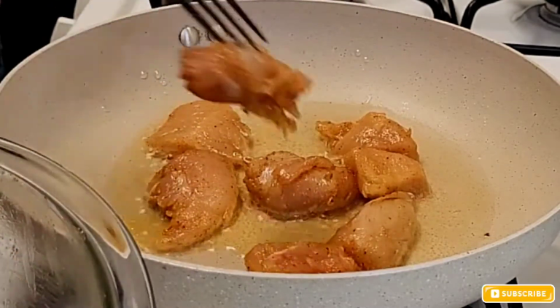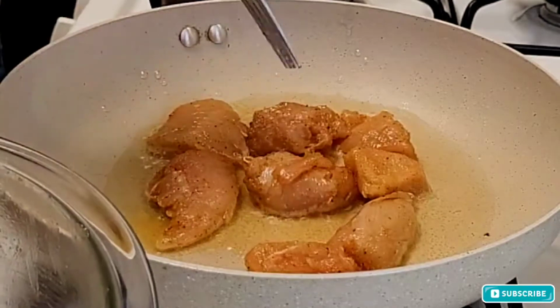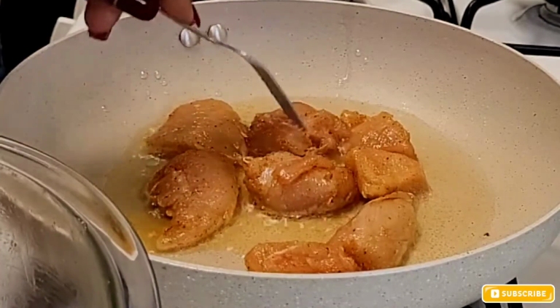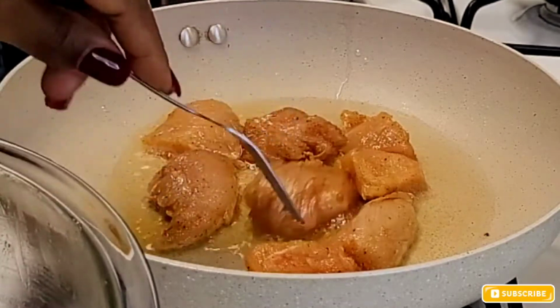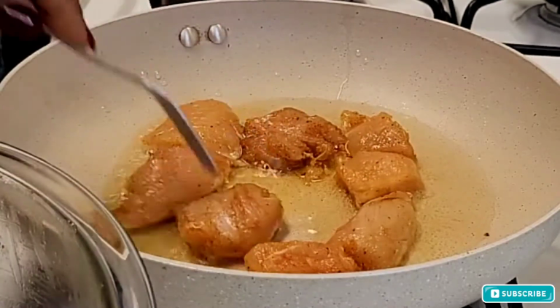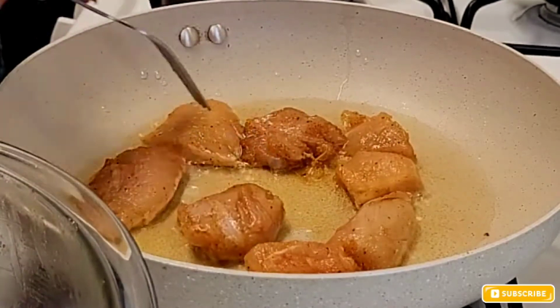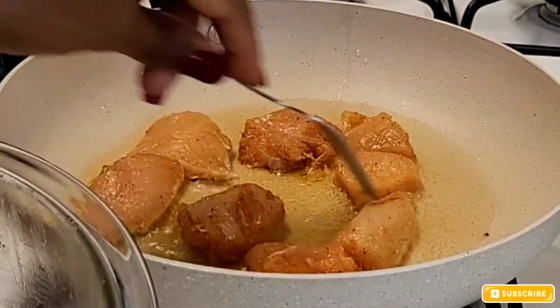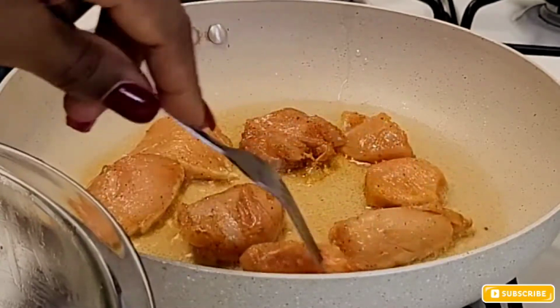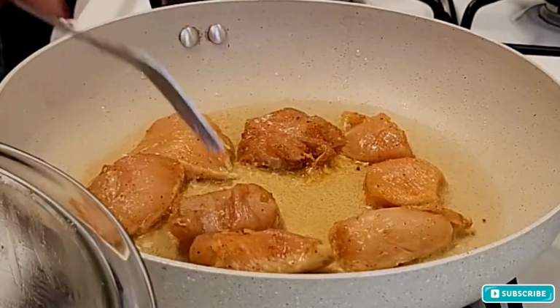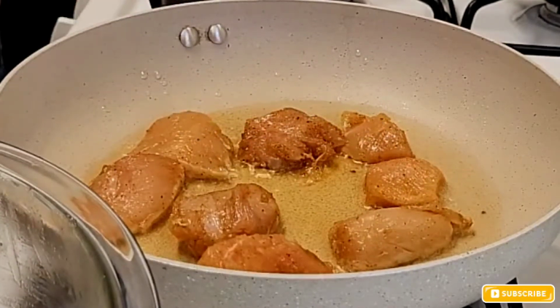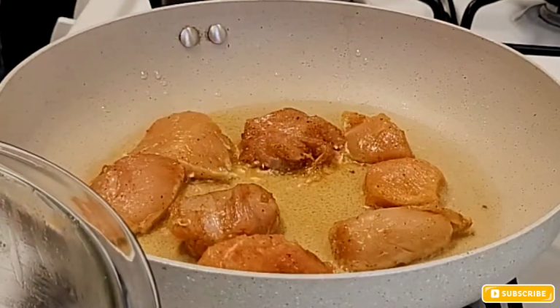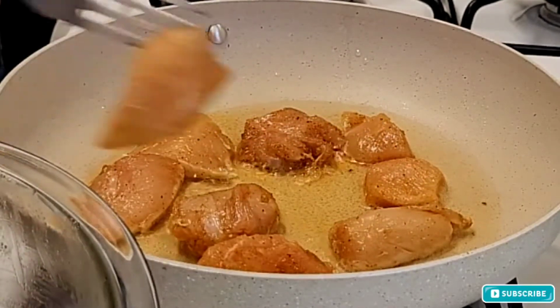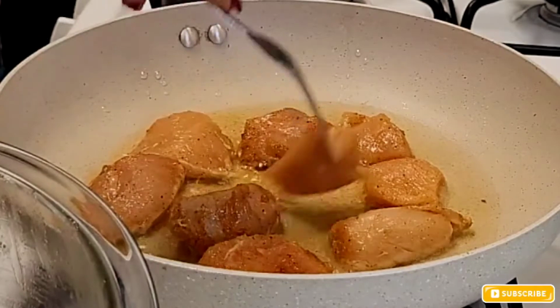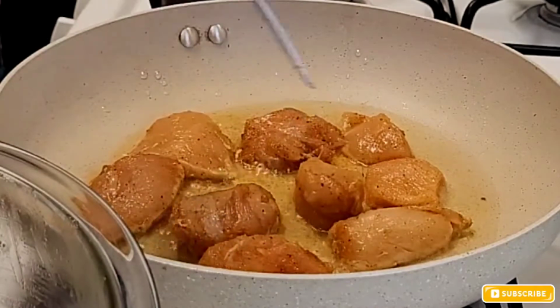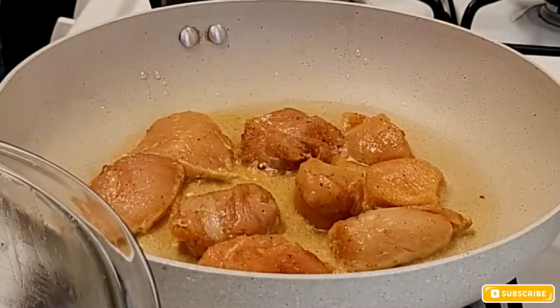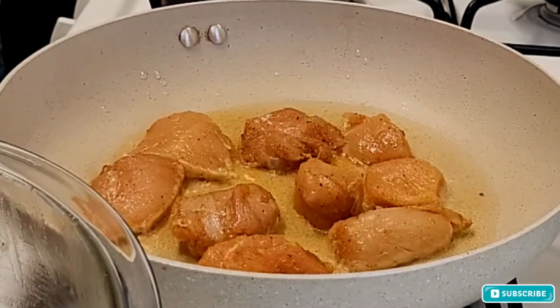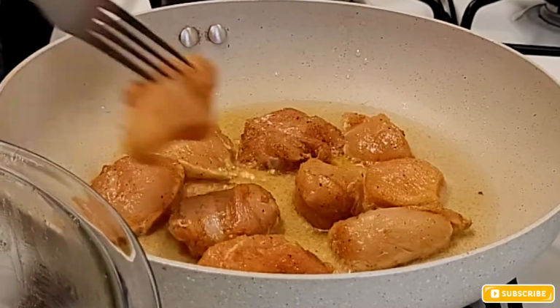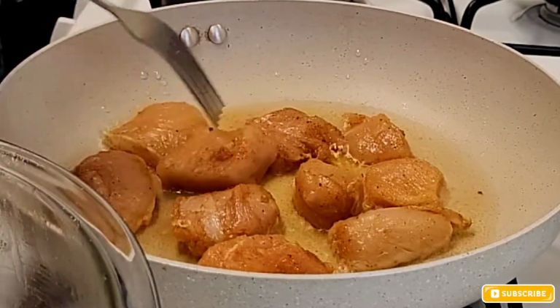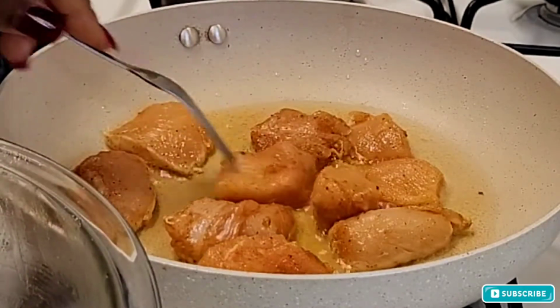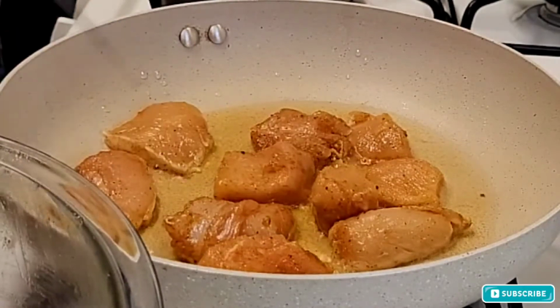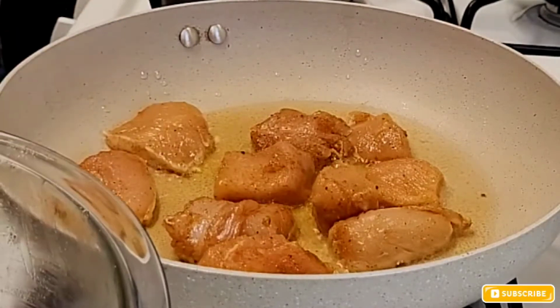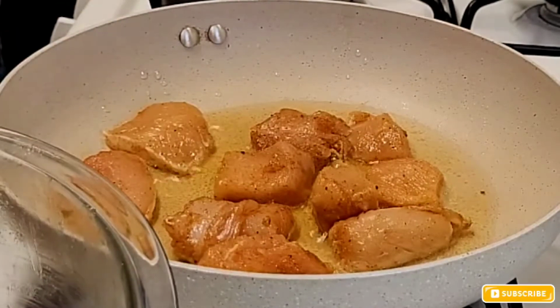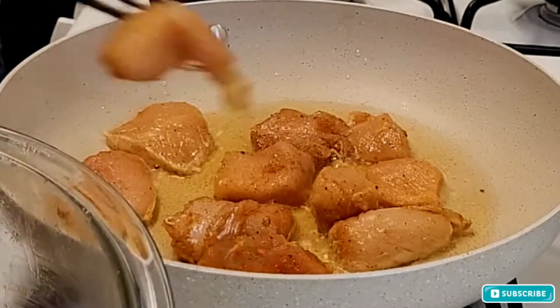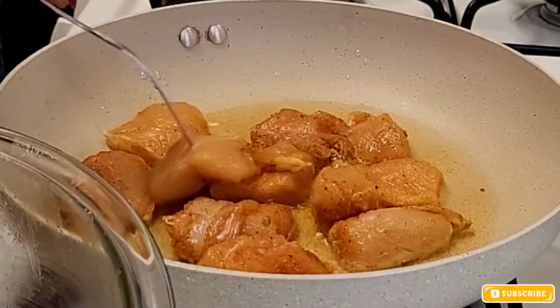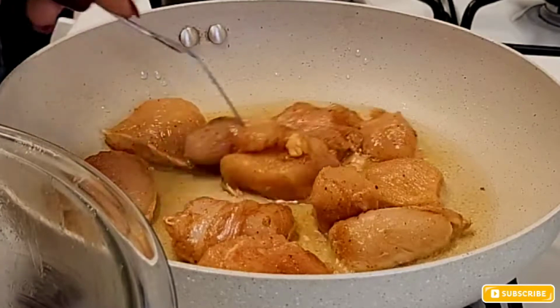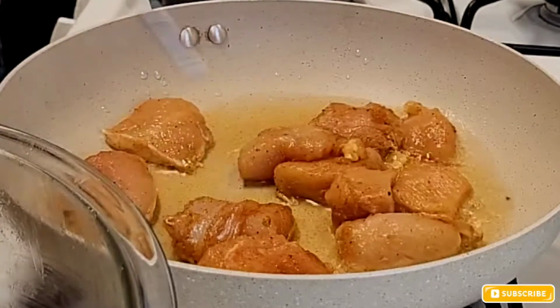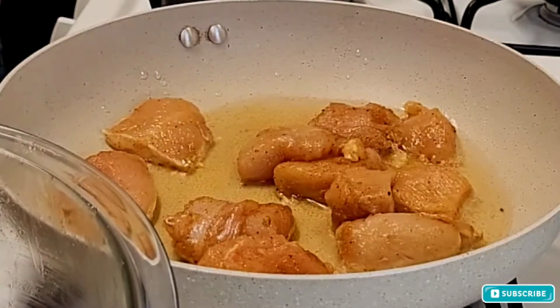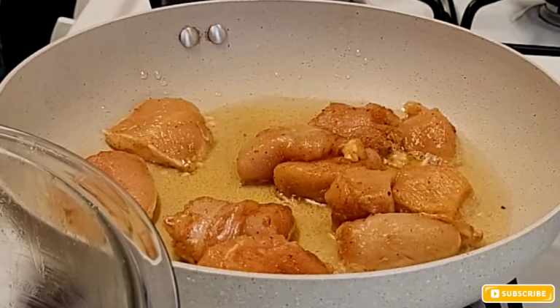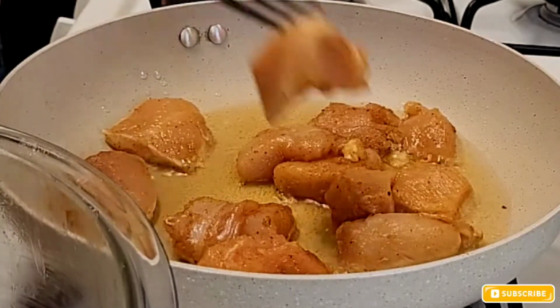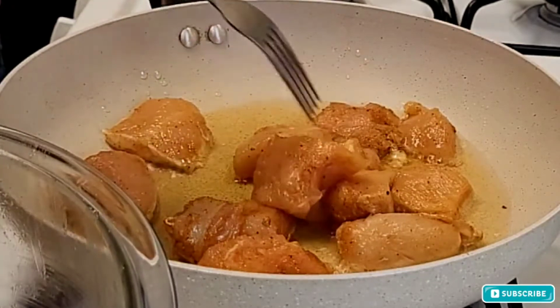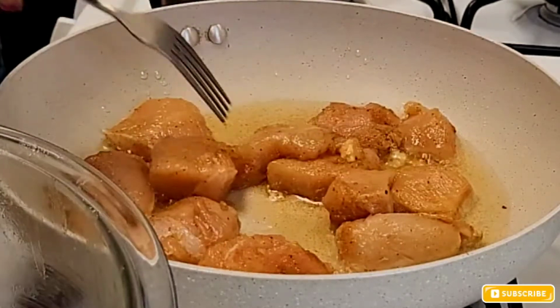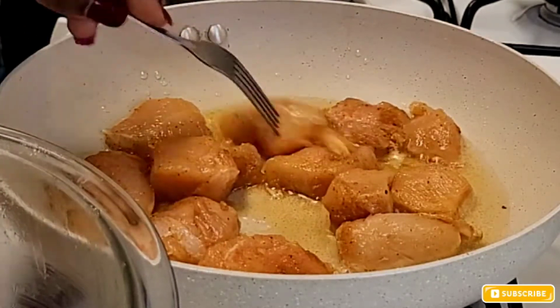Before you do anything with your chicken, just make sure you wash it thoroughly — white distilled vinegar, lime, or lemon juice. Wash thoroughly, pat it dry, make sure it's dry, and then you can proceed to adding your seasoning.